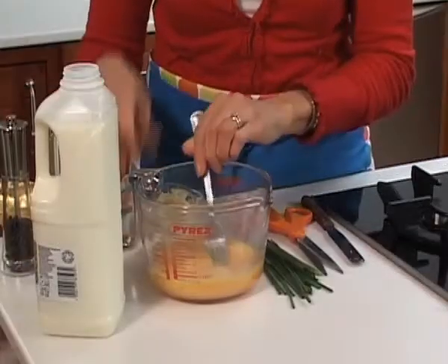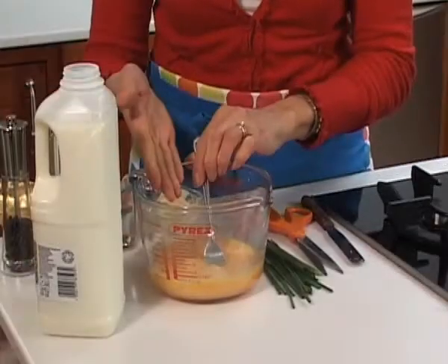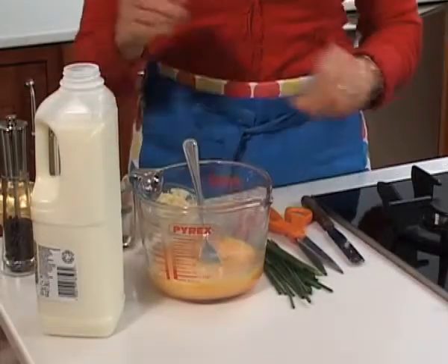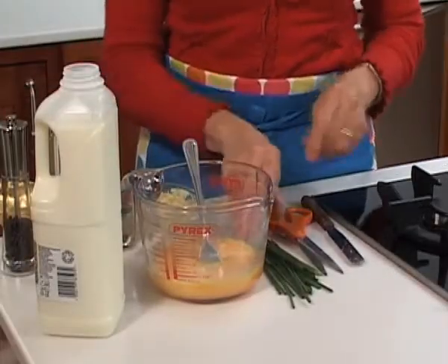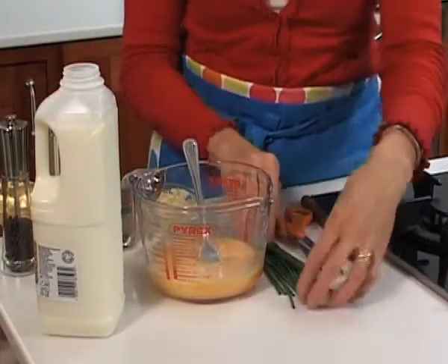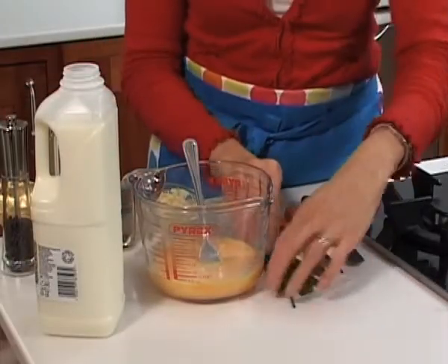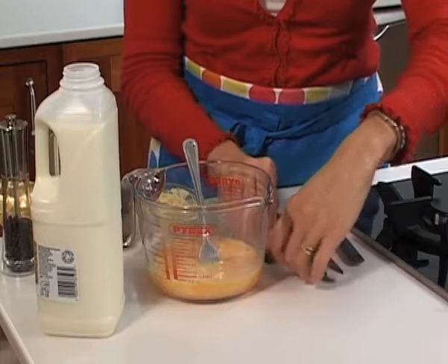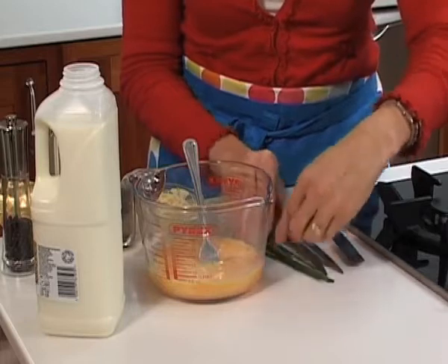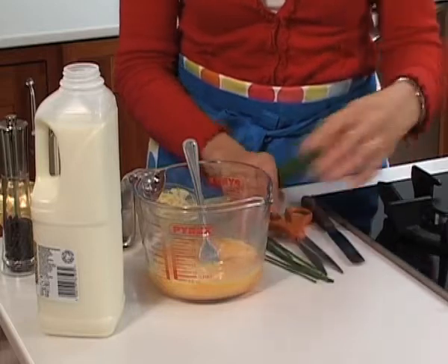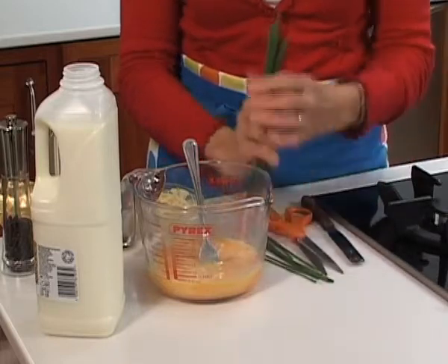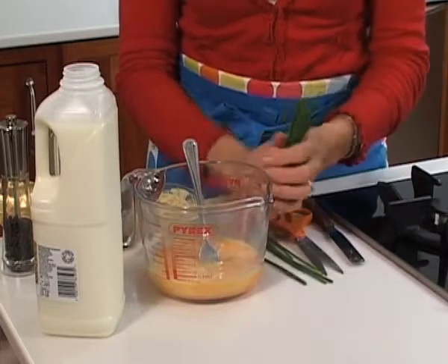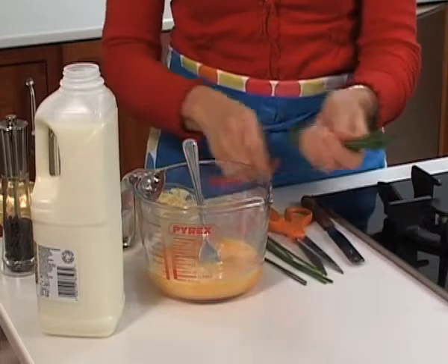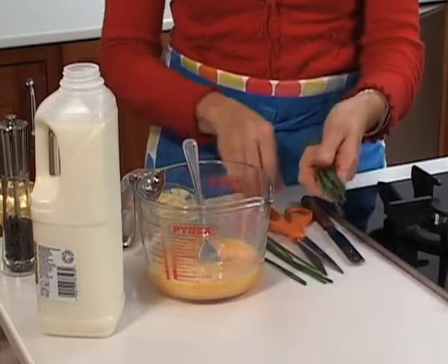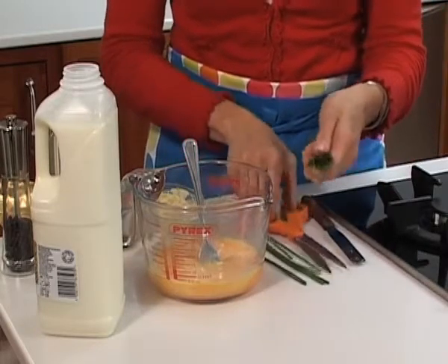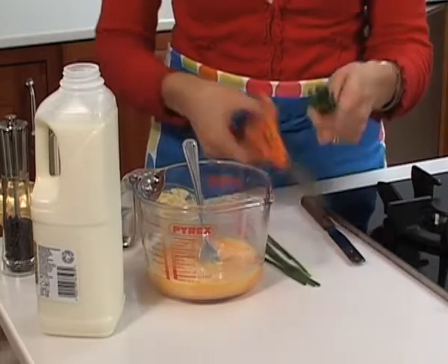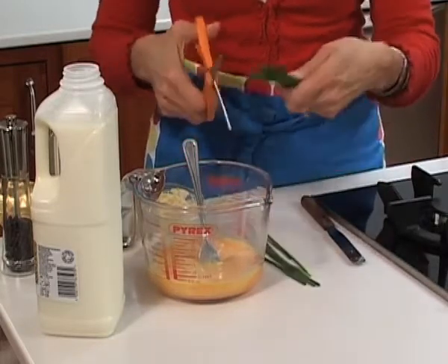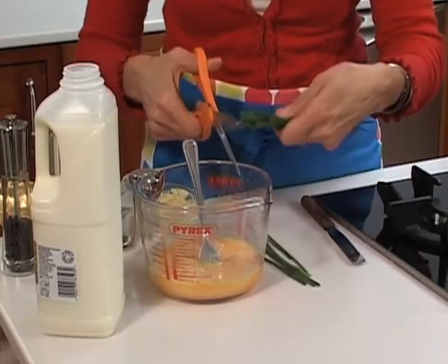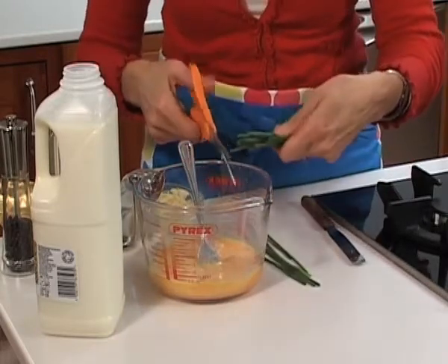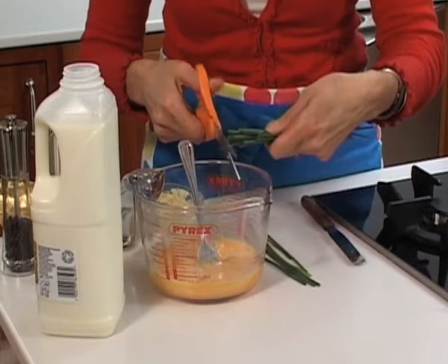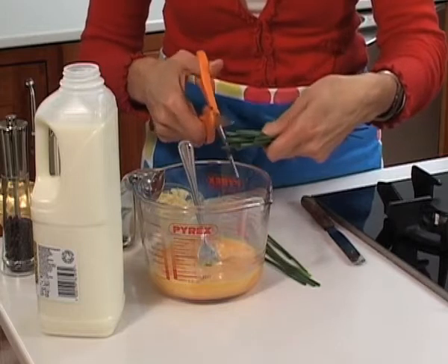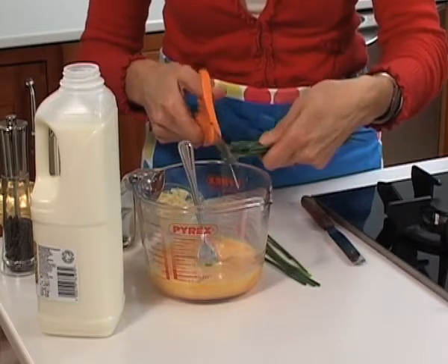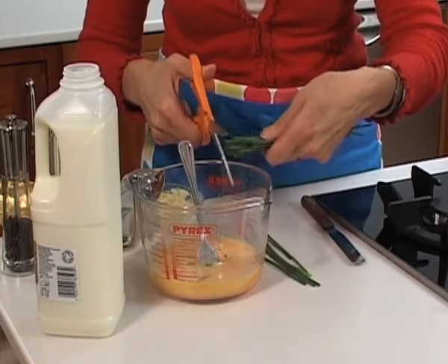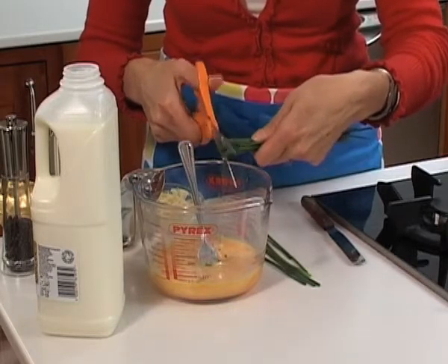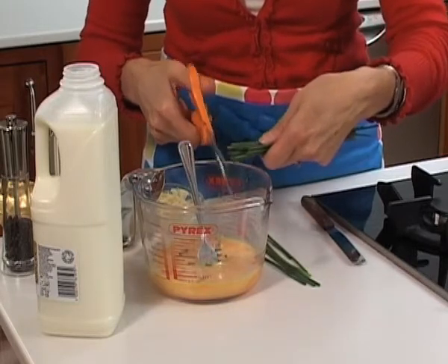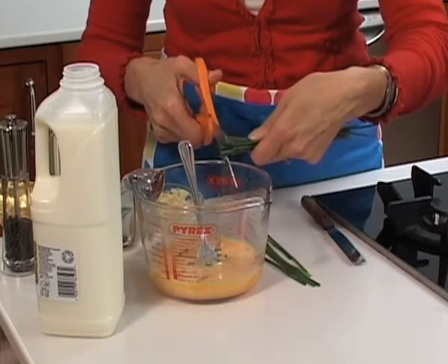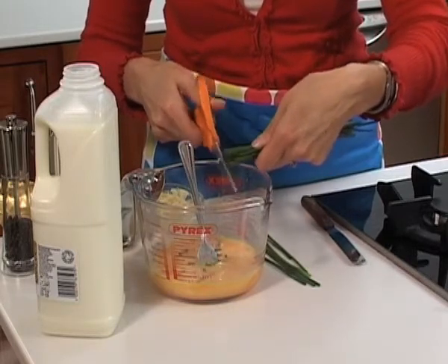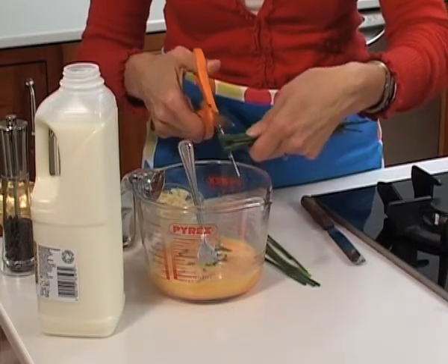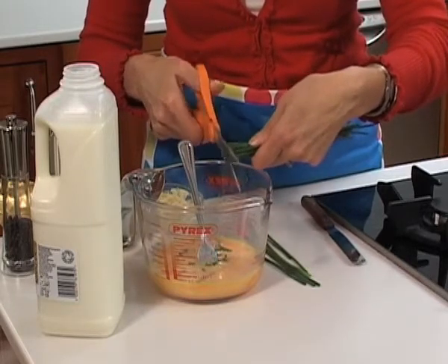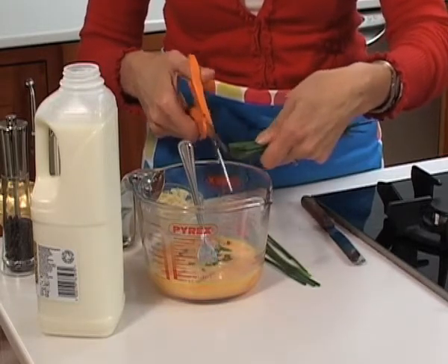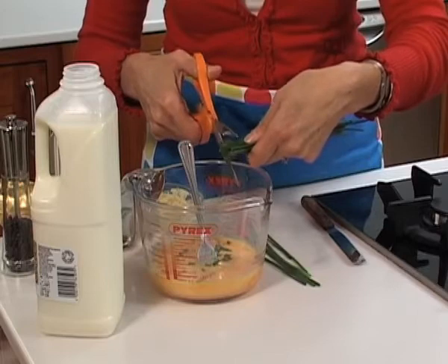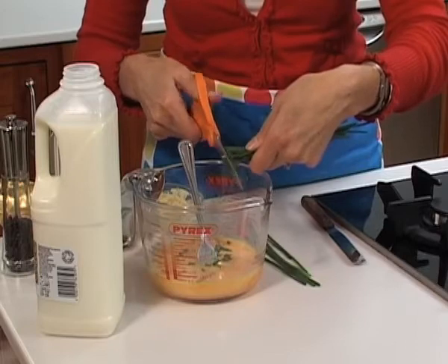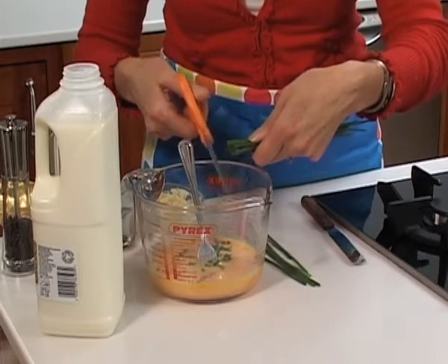You can leave it plain or you can add a few fresh herbs — chives and eggs are the perfect marriage. But if you would rather you can use parsley, or as I say just leave it well seasoned with salt and pepper.